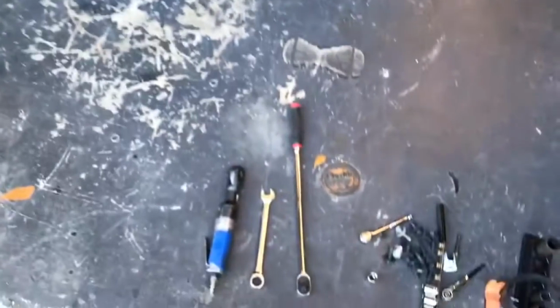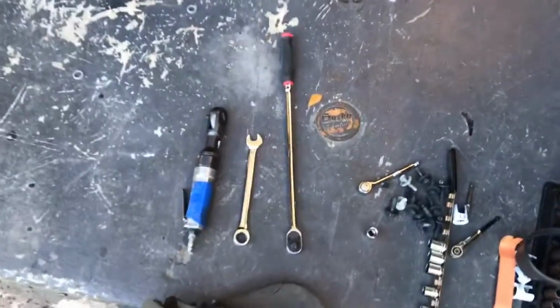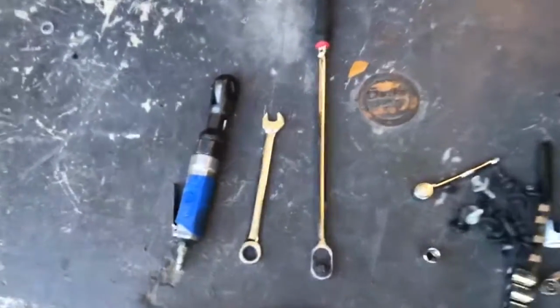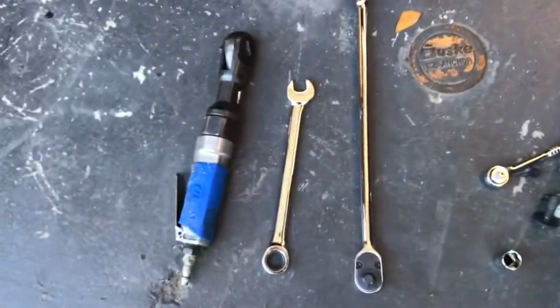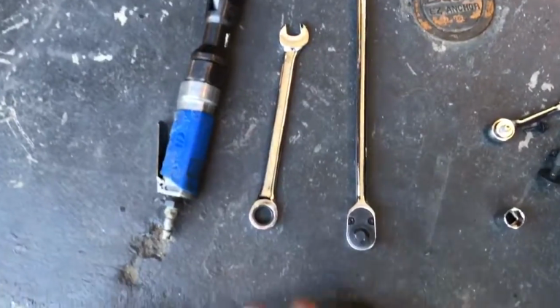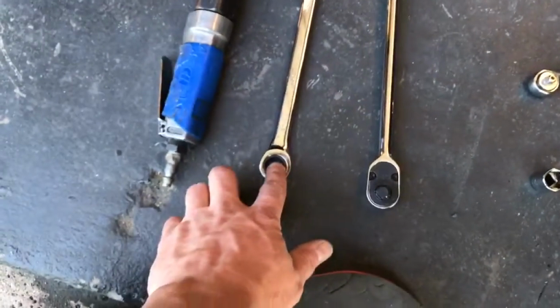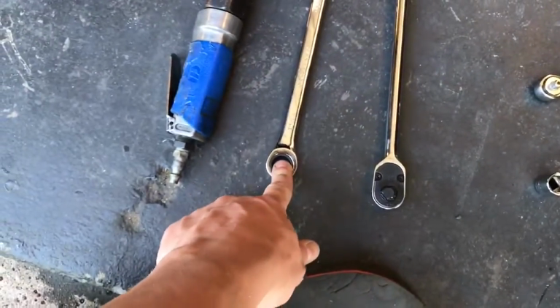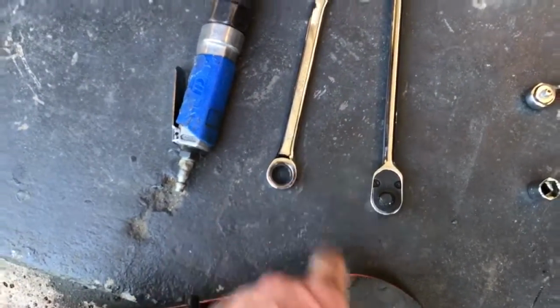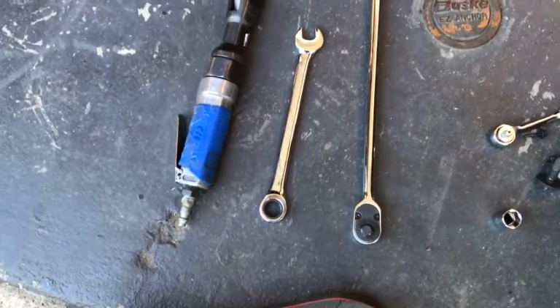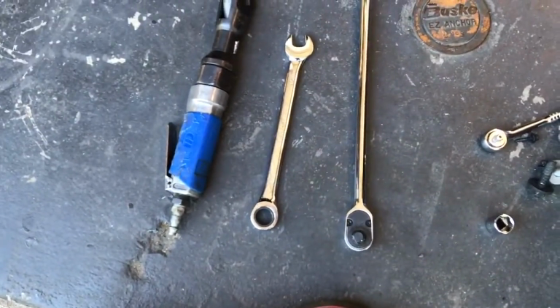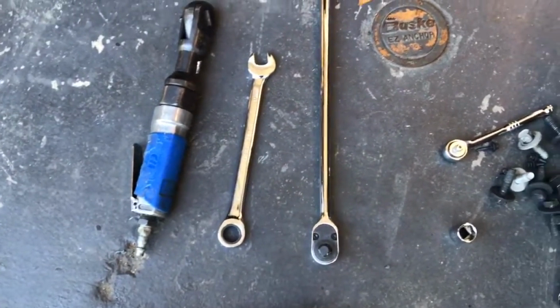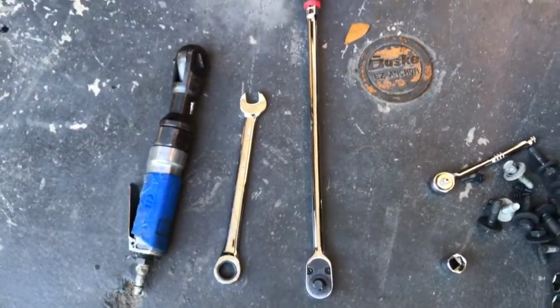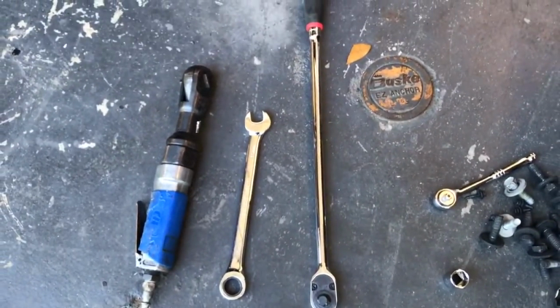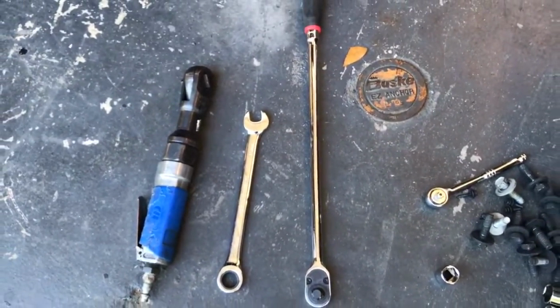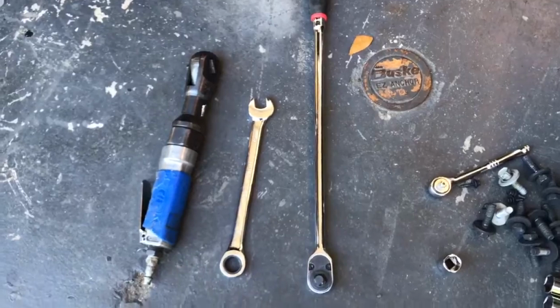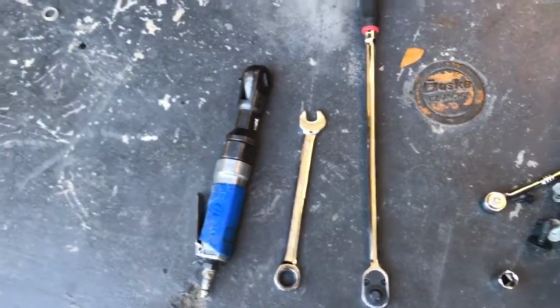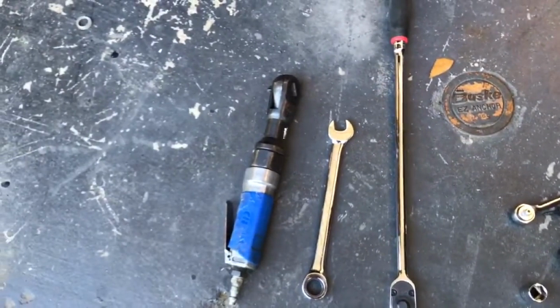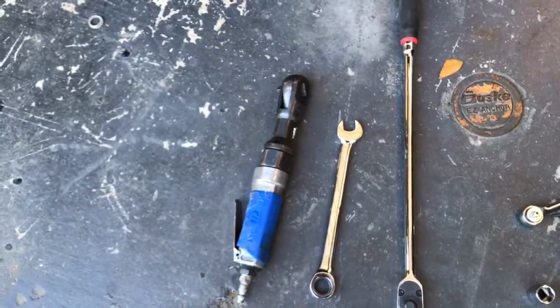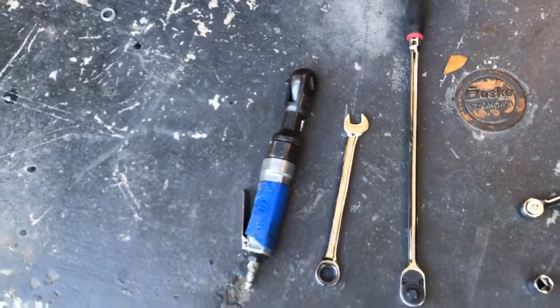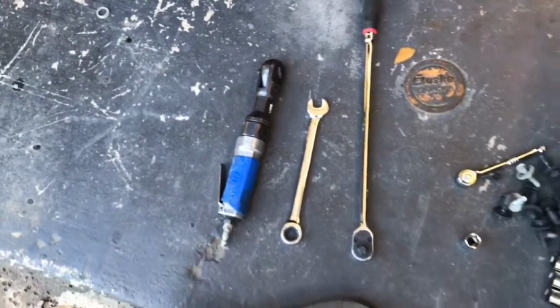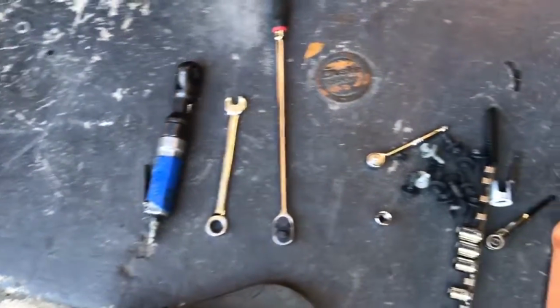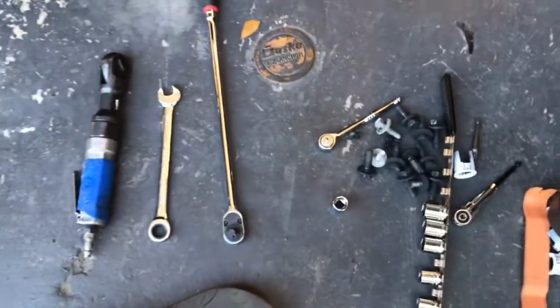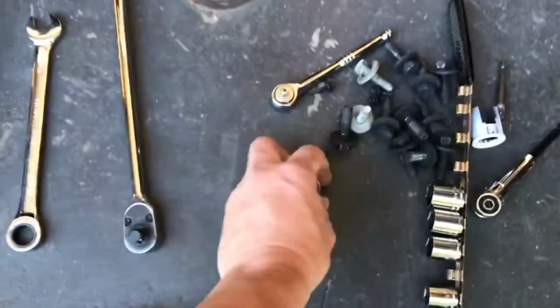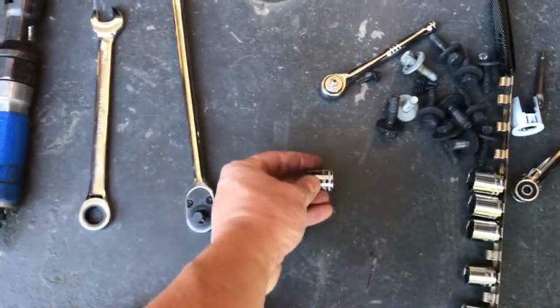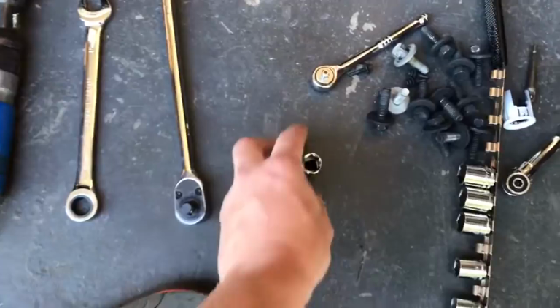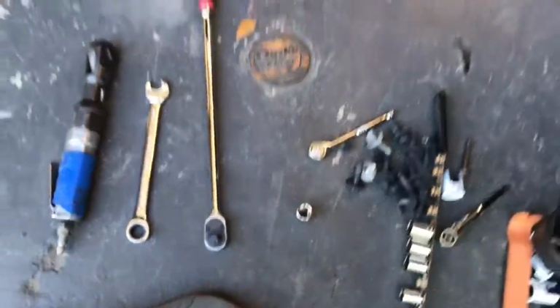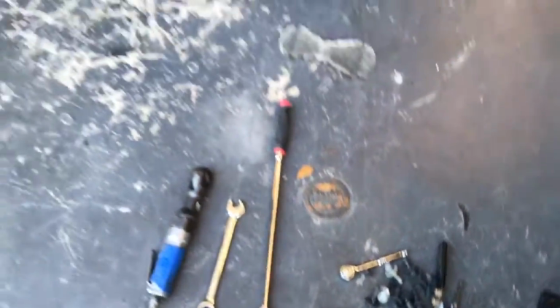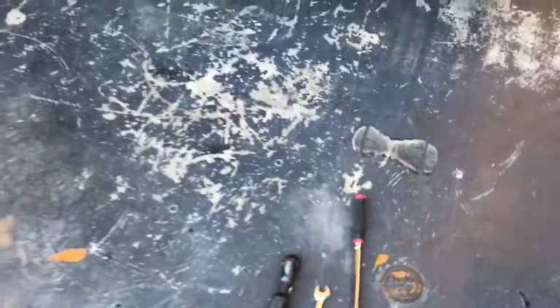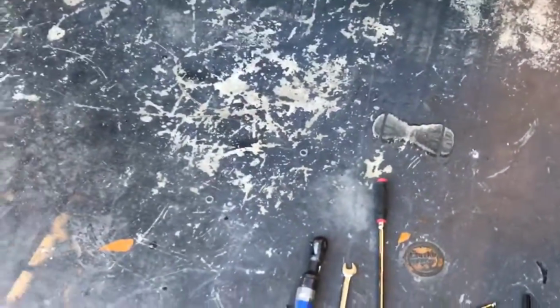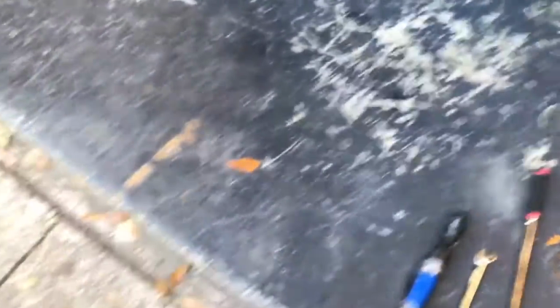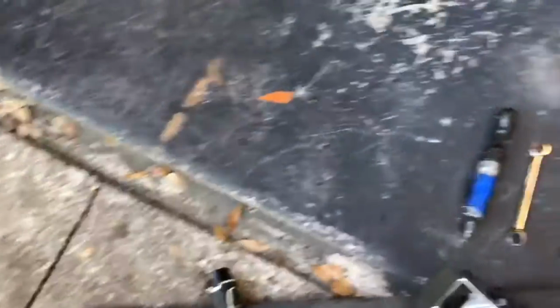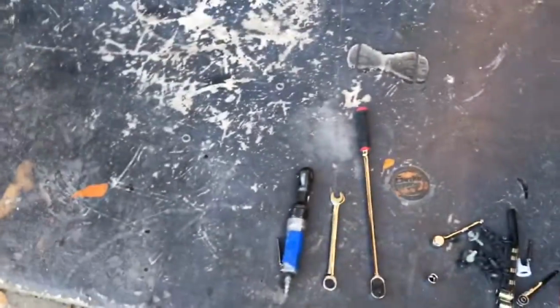You'll need some tools. You'll need a 15mm ratcheting wrench and some kind of ratchet, and then probably an air ratchet — makes it a little bit easier. They're all just 15mm, and then you'll need a 7mm socket as well.